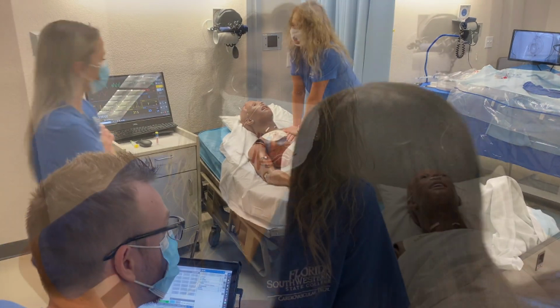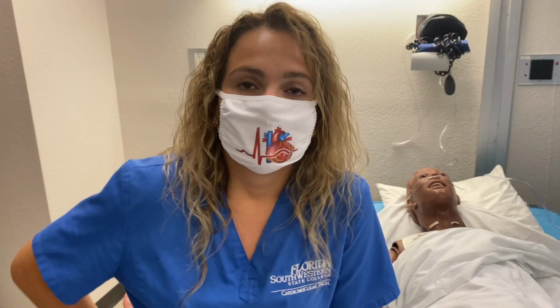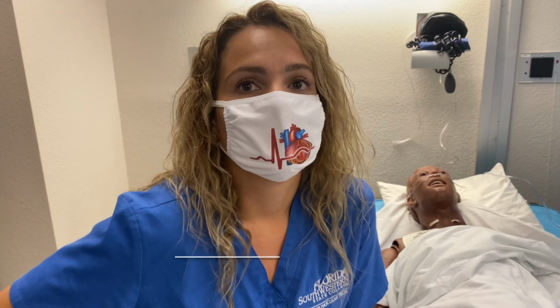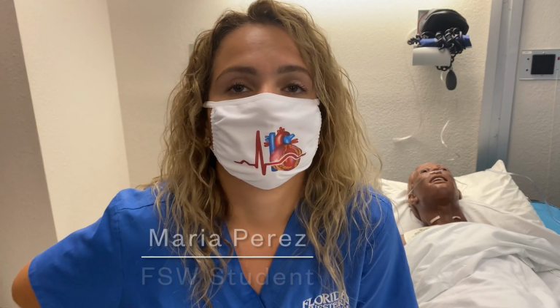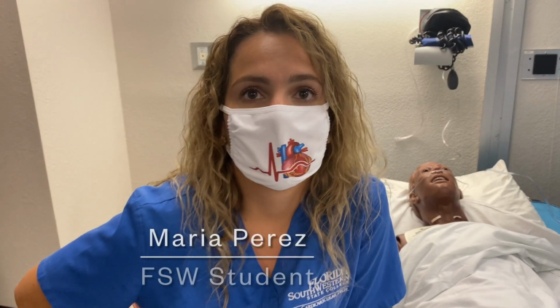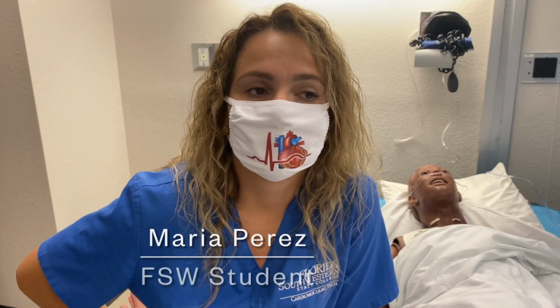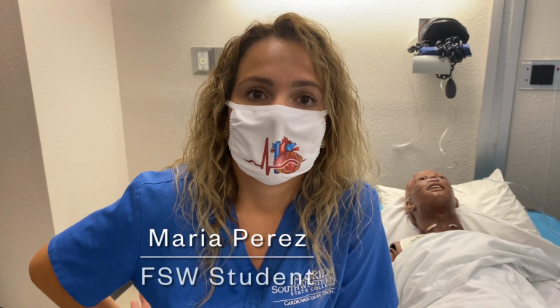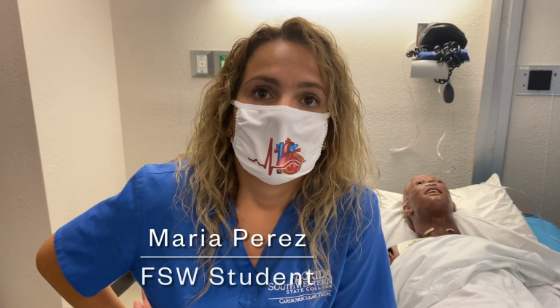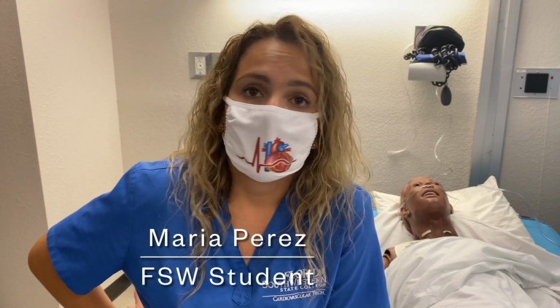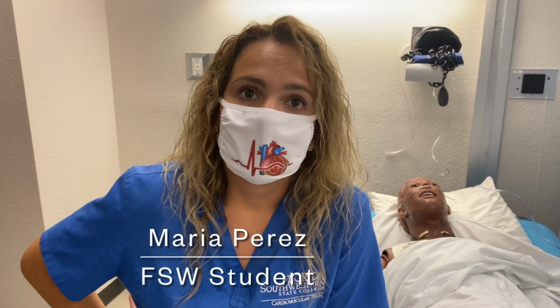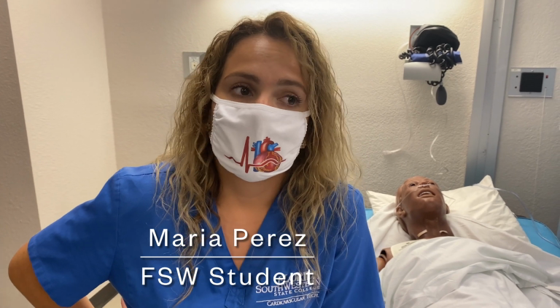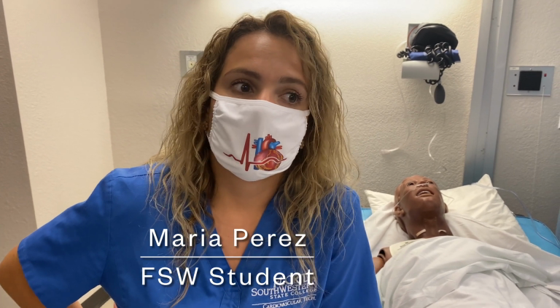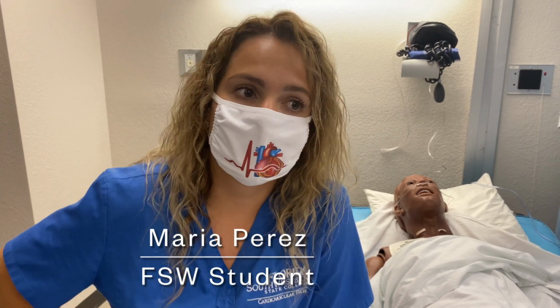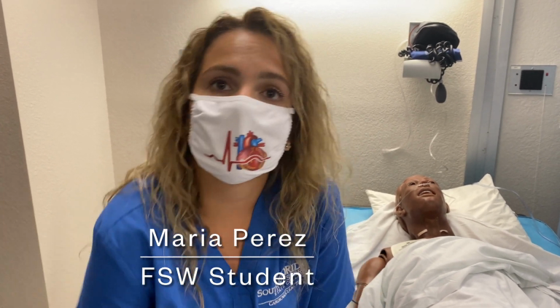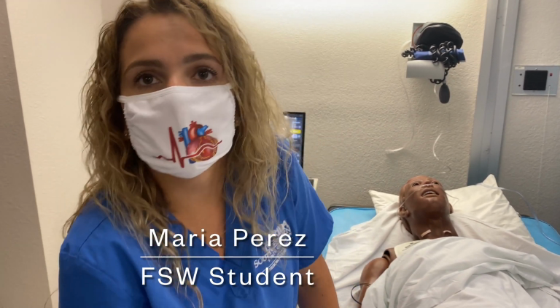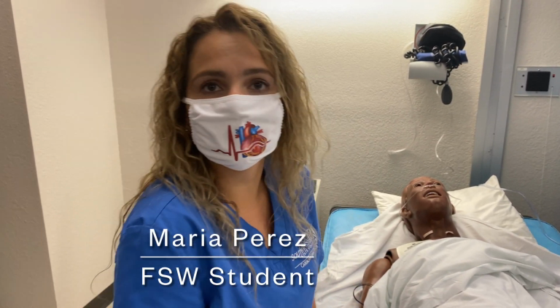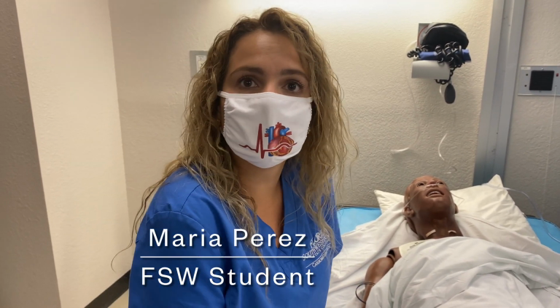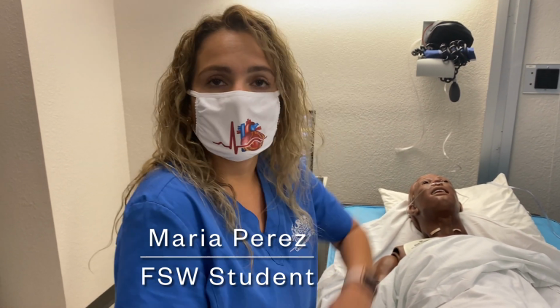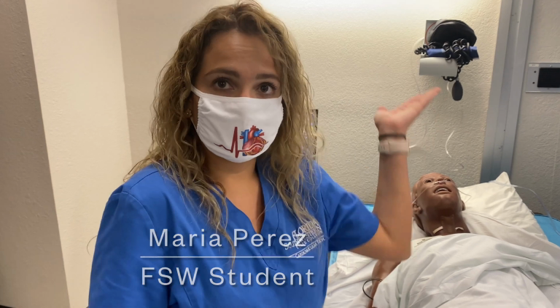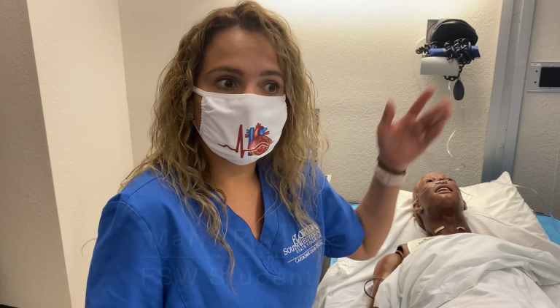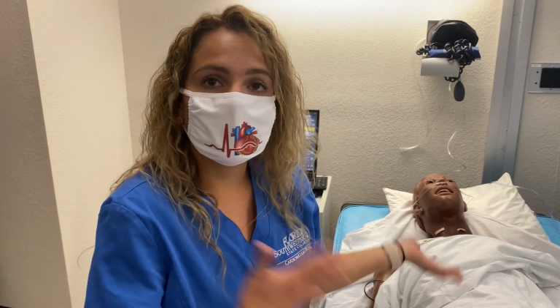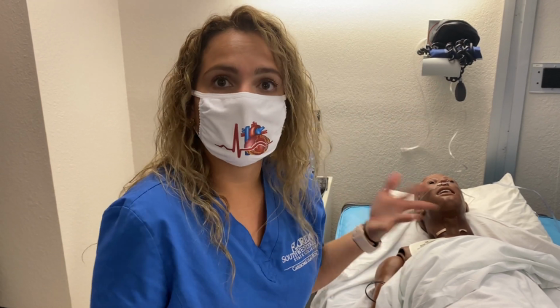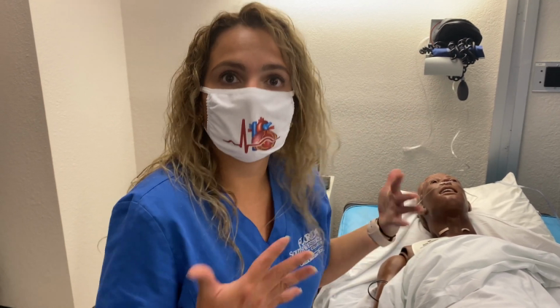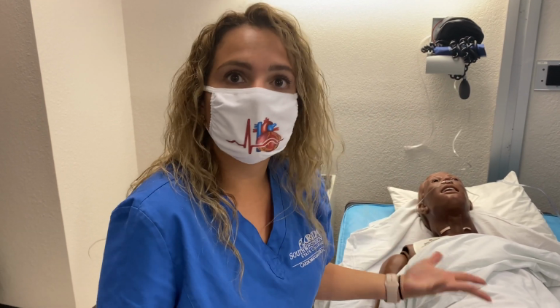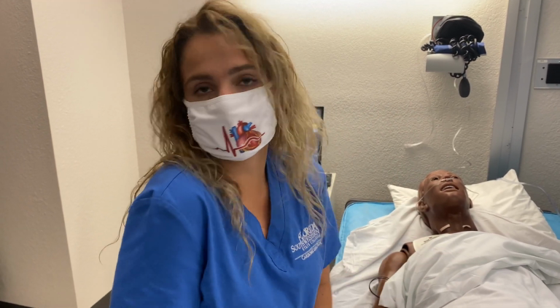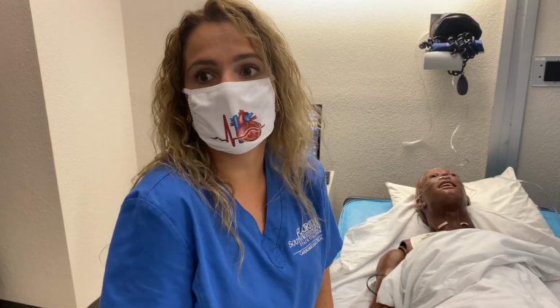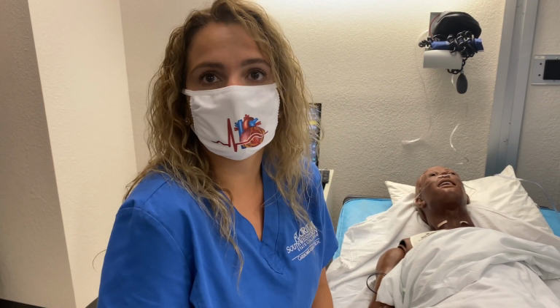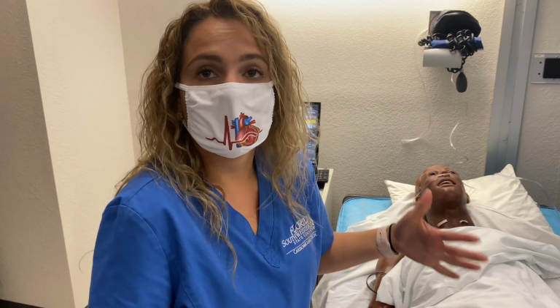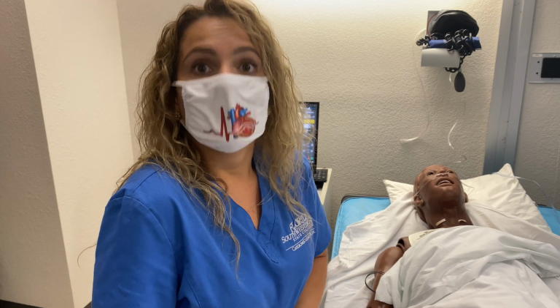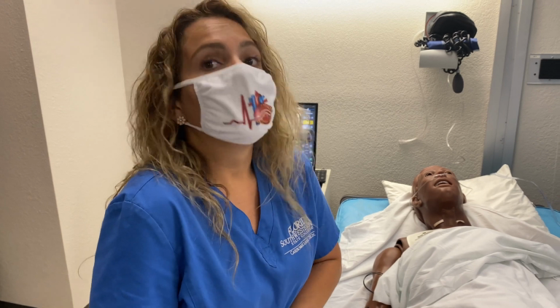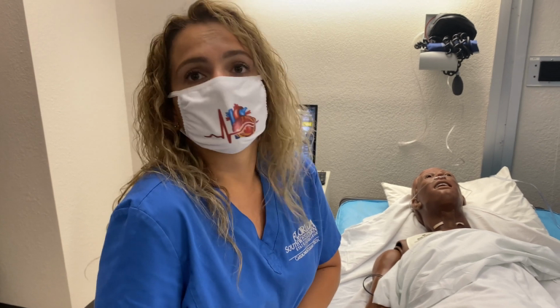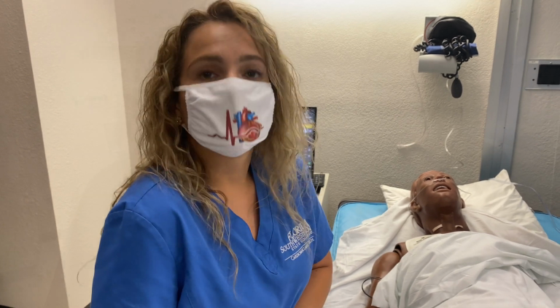How much did it mean to your education to have these simulations to use? Amazing, because we were not allowed to go to the hospitals like the last year's students. Coming here and kind of practicing was a big help. So those donations have been critical? Absolutely. Definitely.